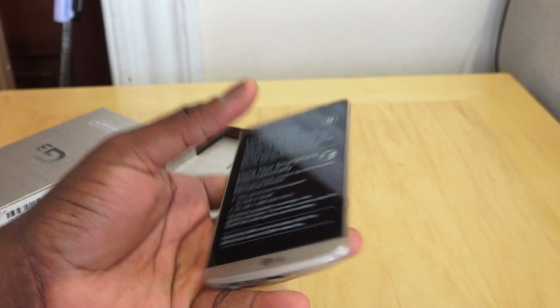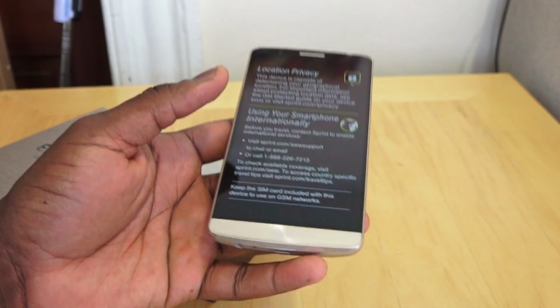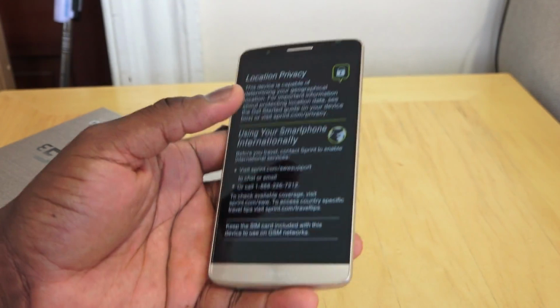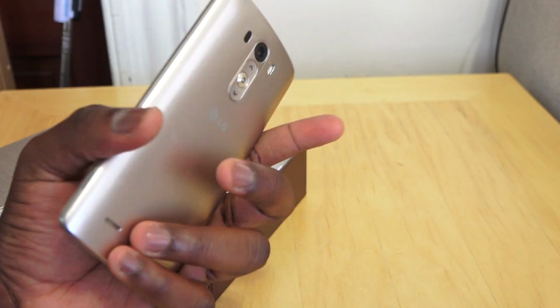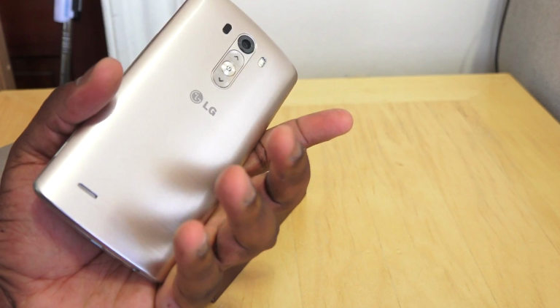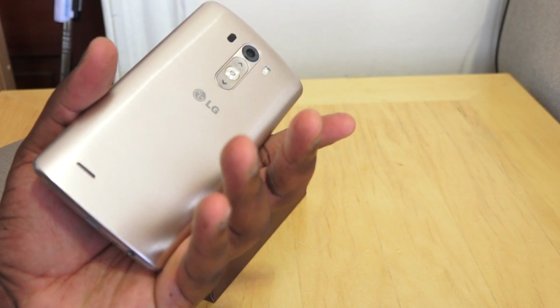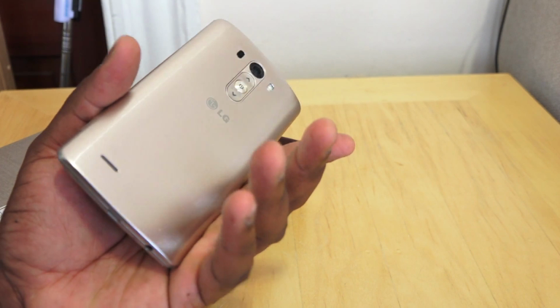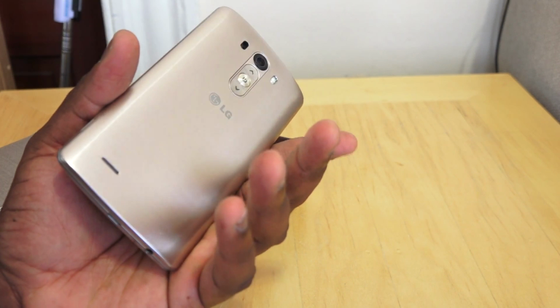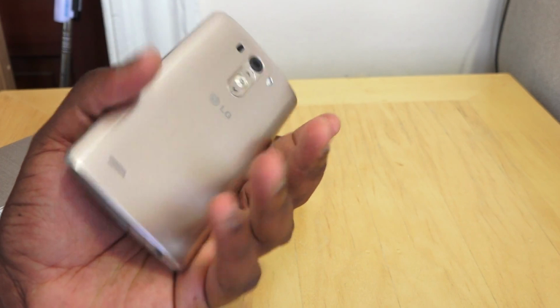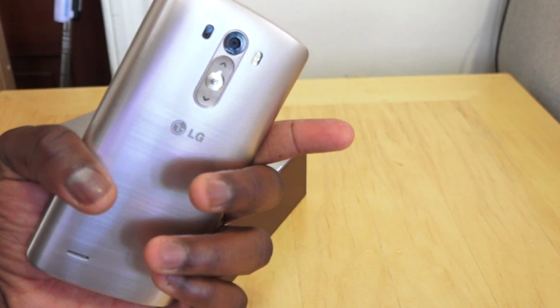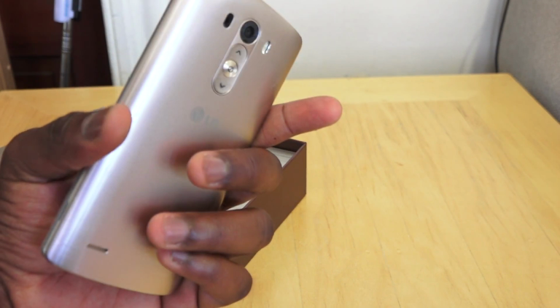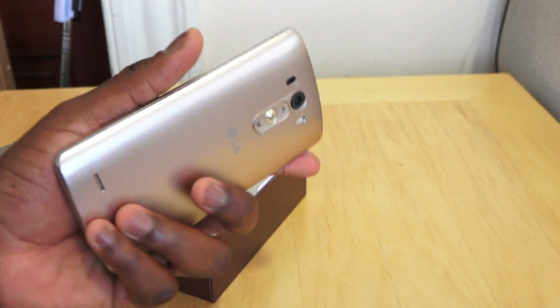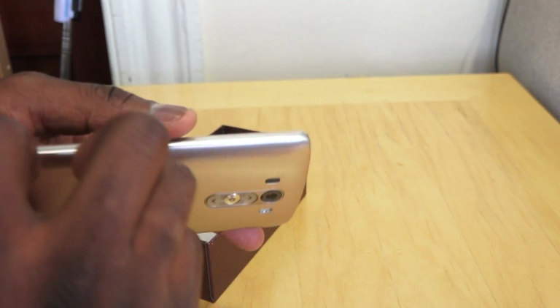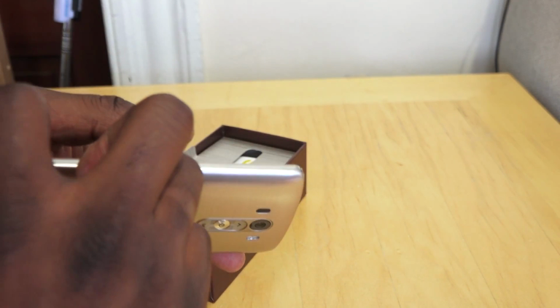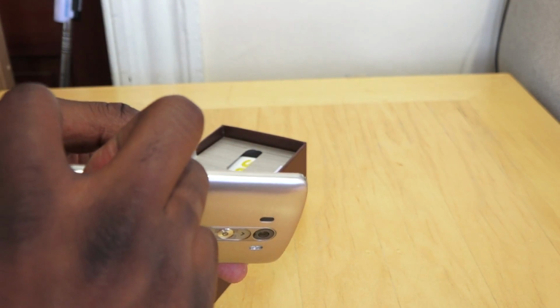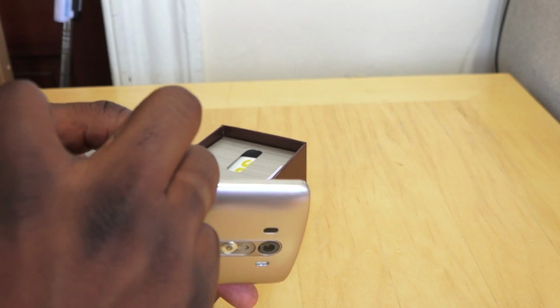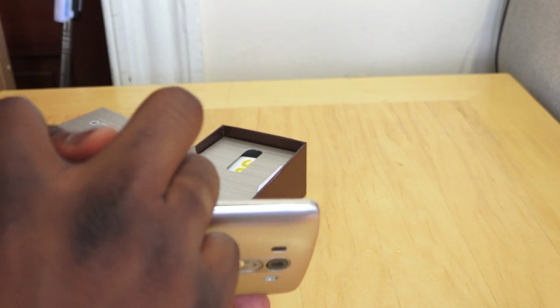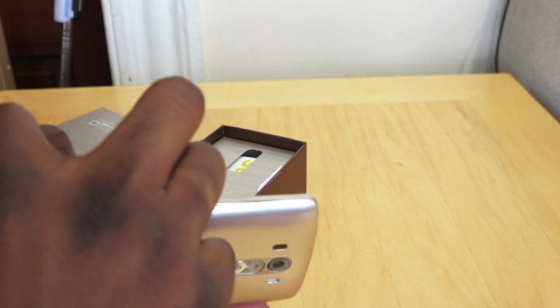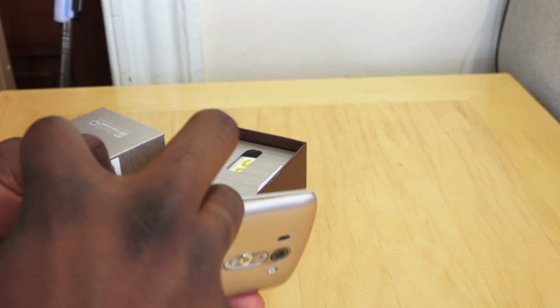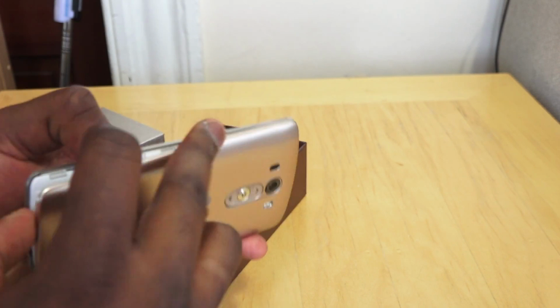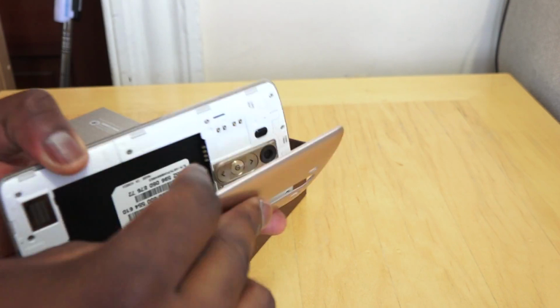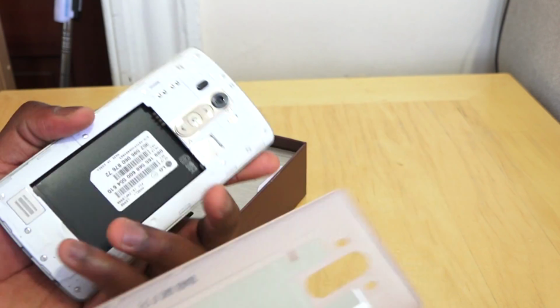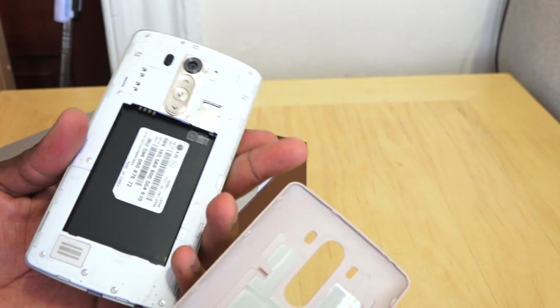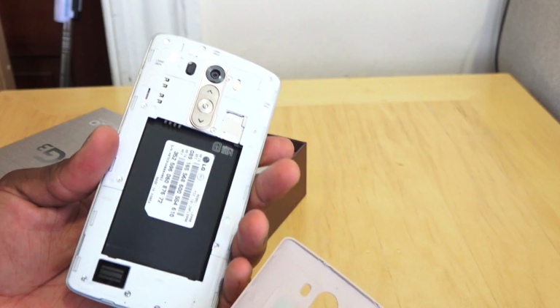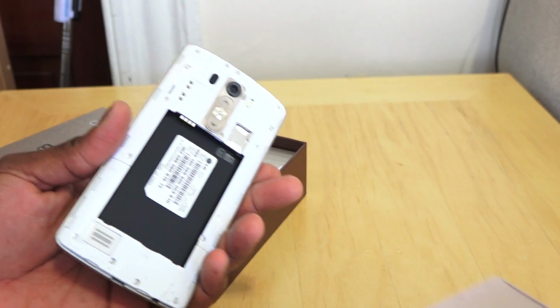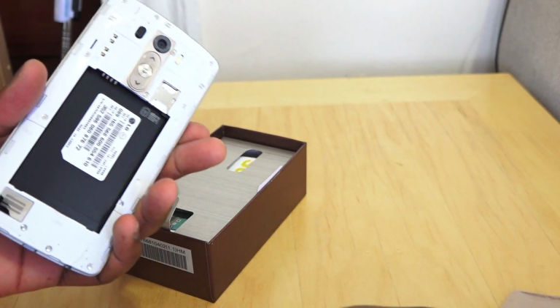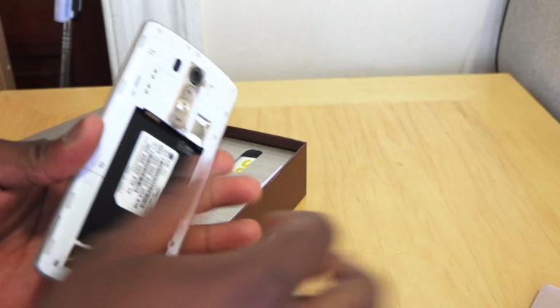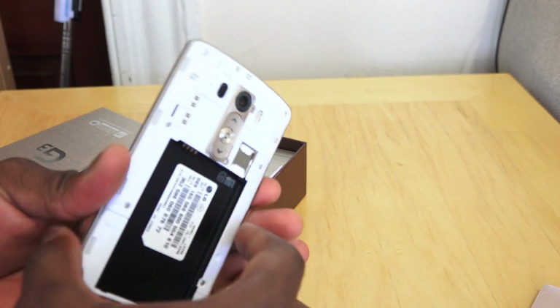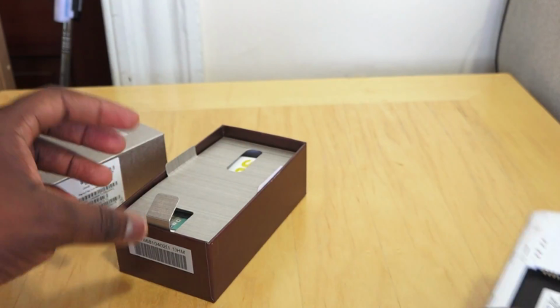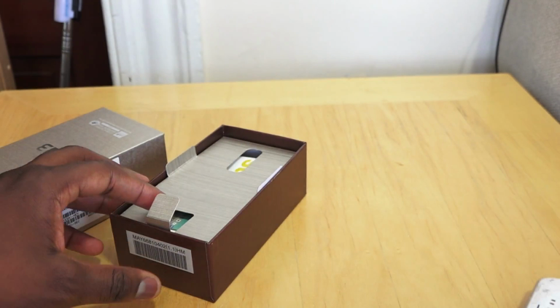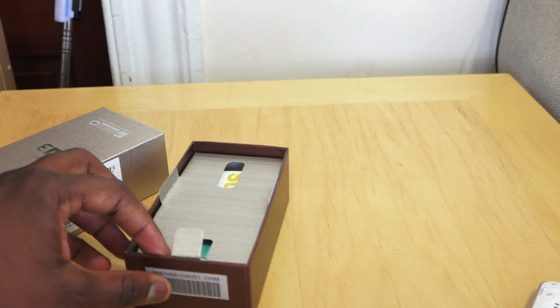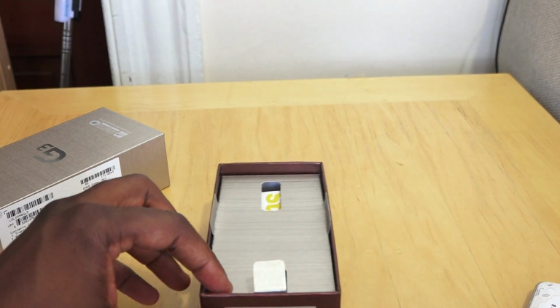This device feels very light because there is no battery in there — I just realized that. Yep, the battery isn't placed in, of course. Open it up — it's got a removable battery. We'll get to all that in a second, so let's go ahead and look at the rest of the packaging.